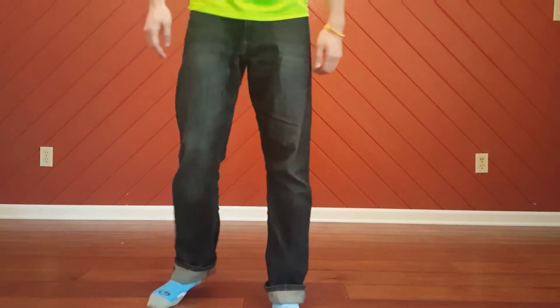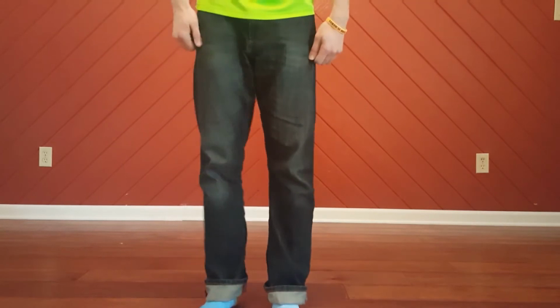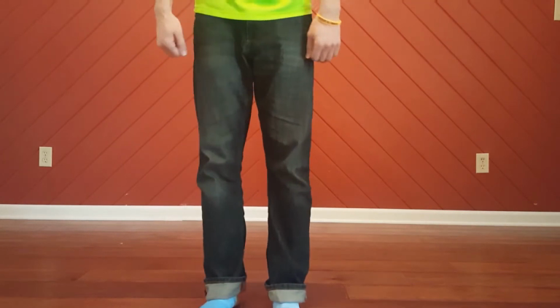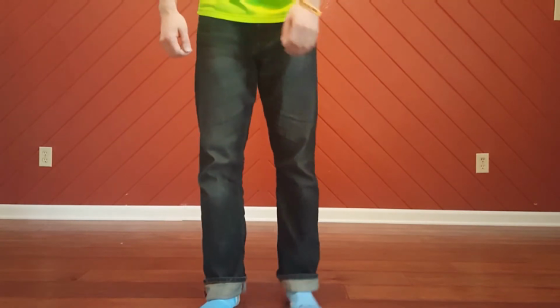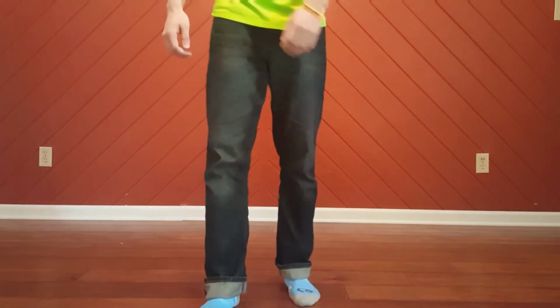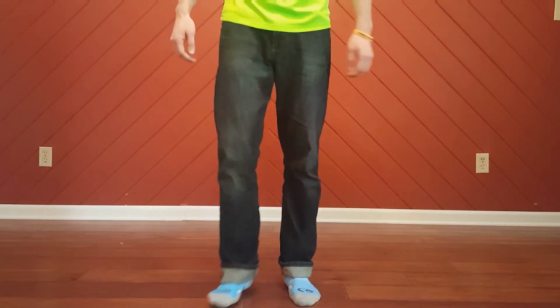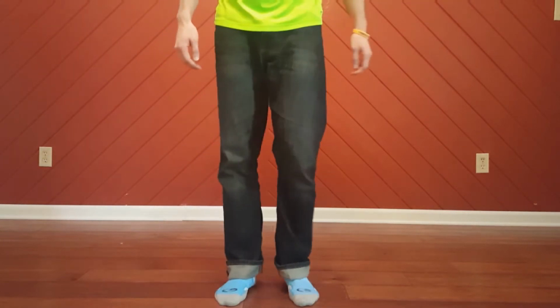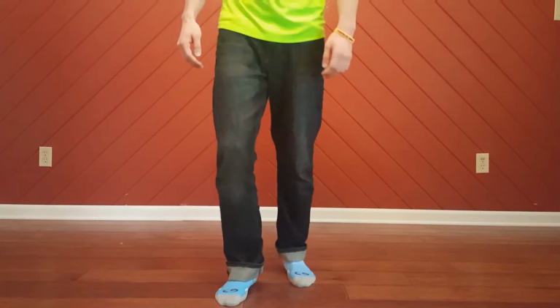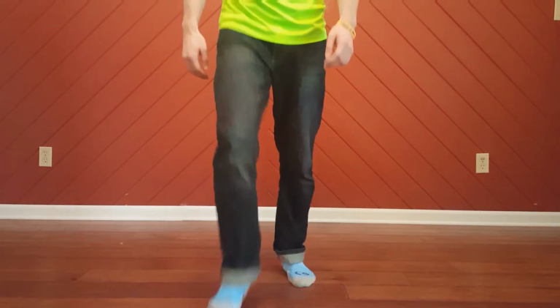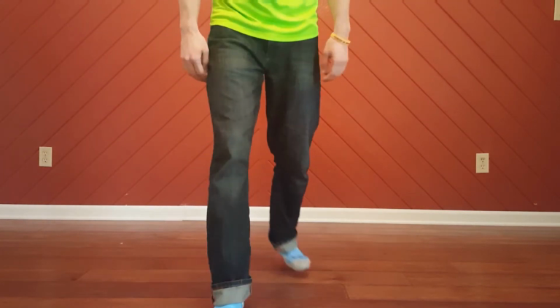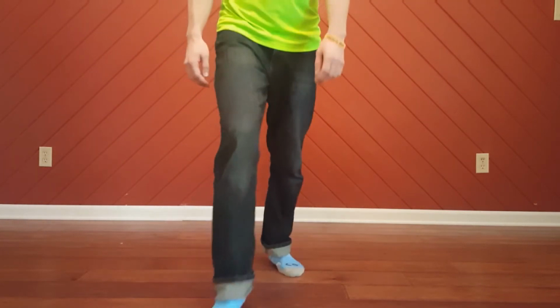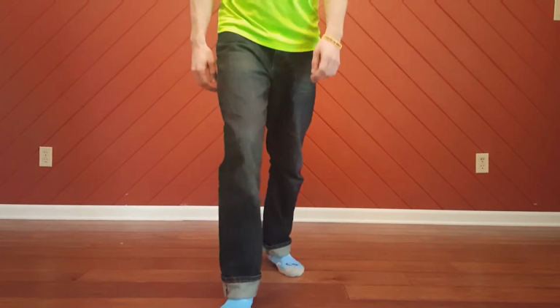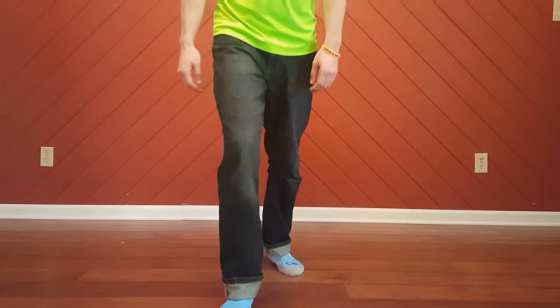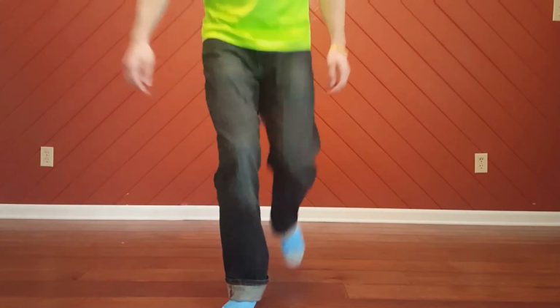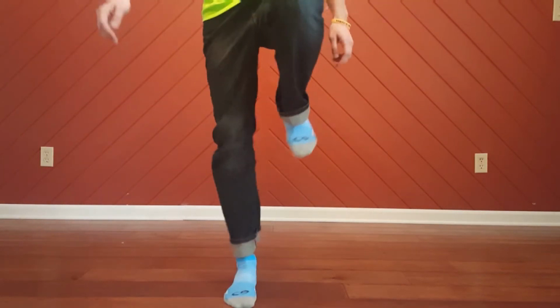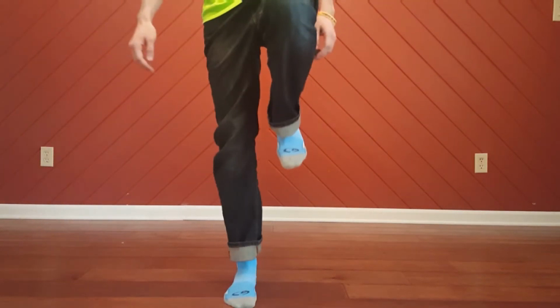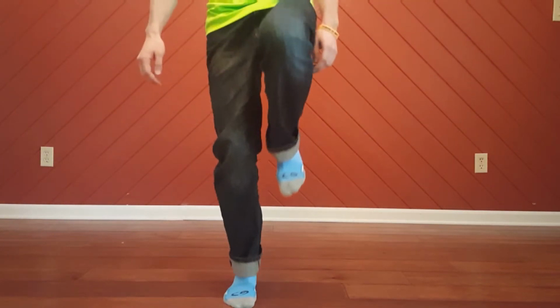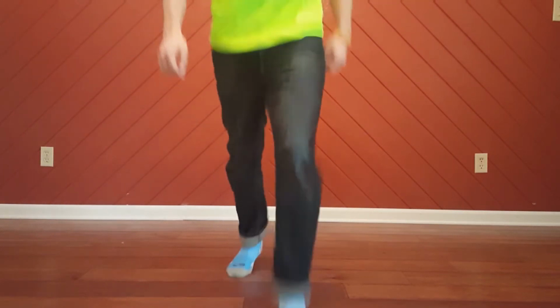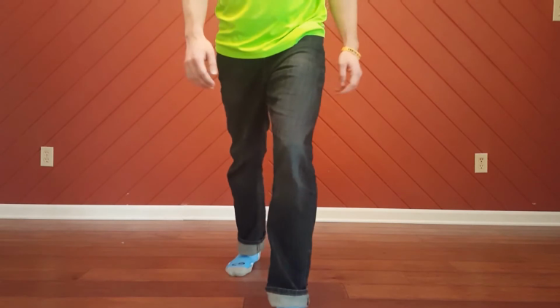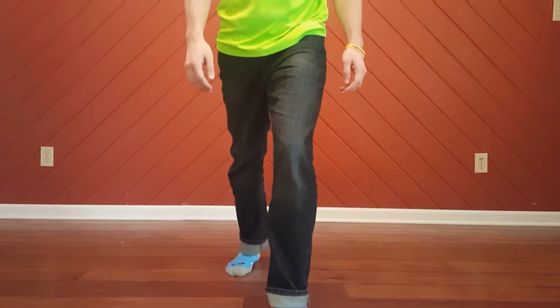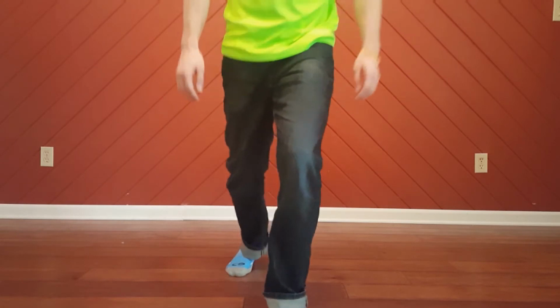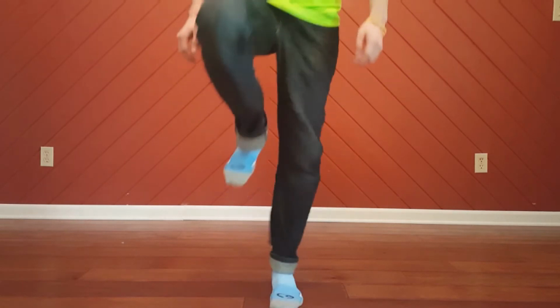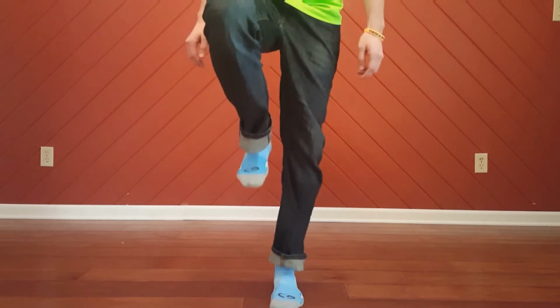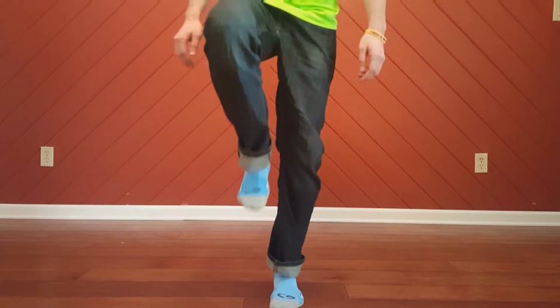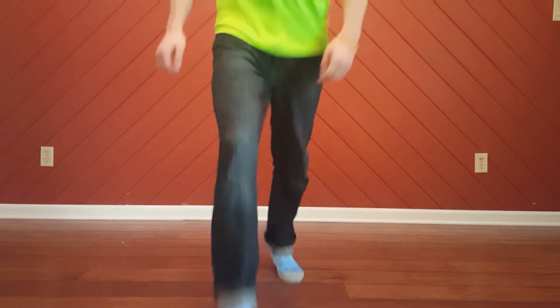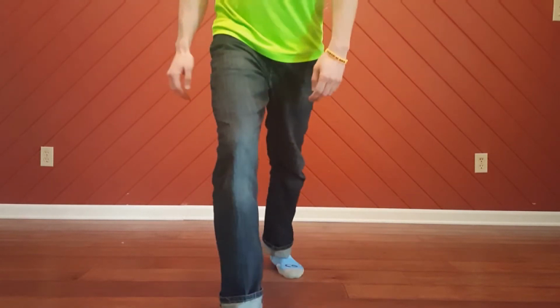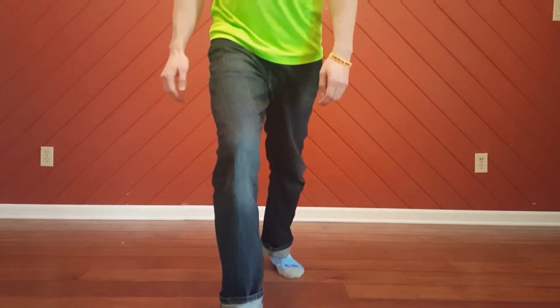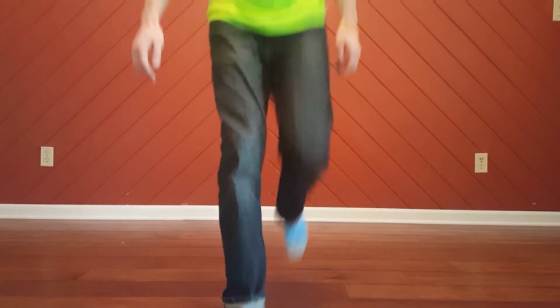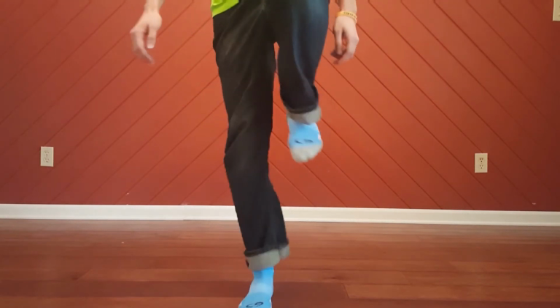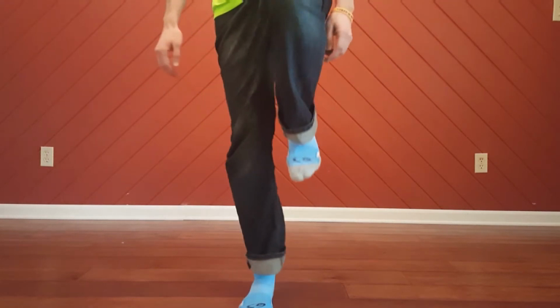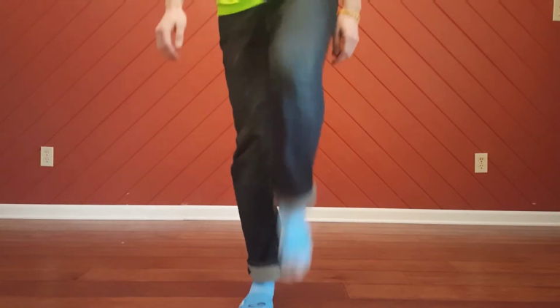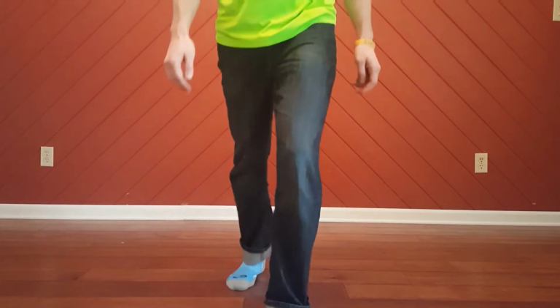Let's look at it from the front. So here in our offset position, it's up, down, up, down, up, down.